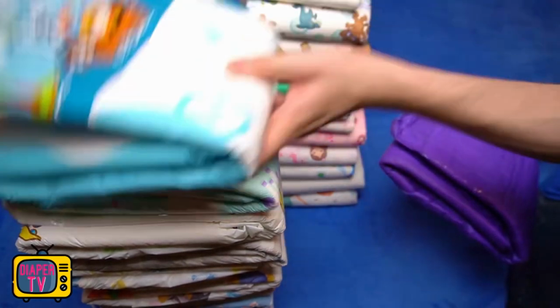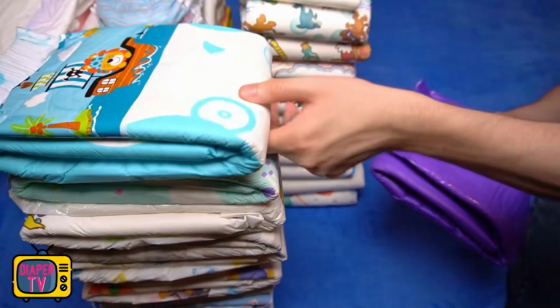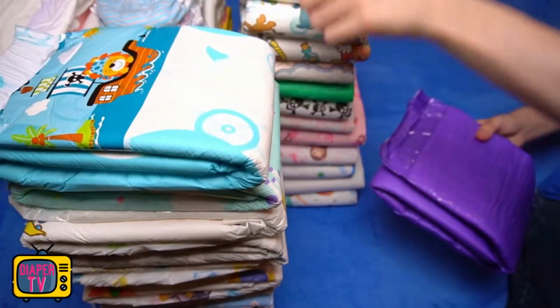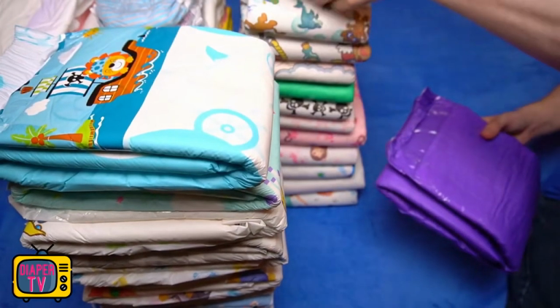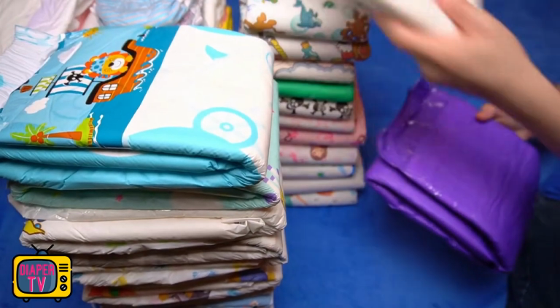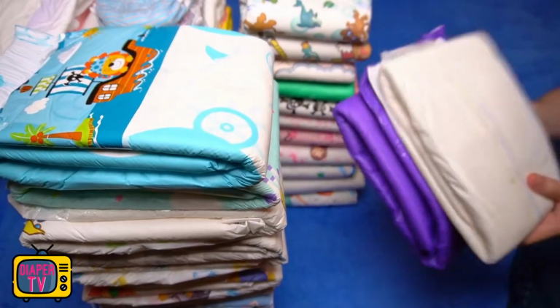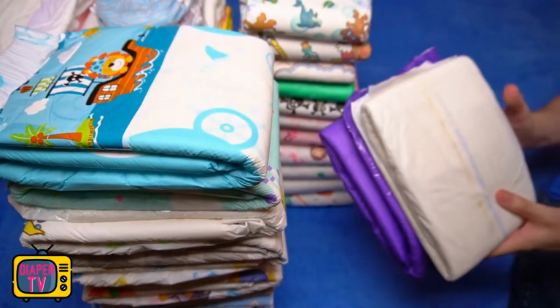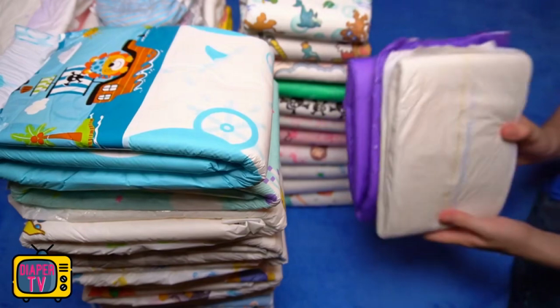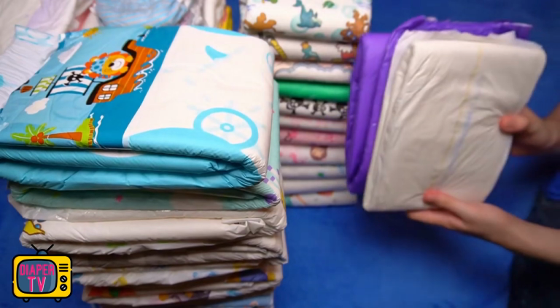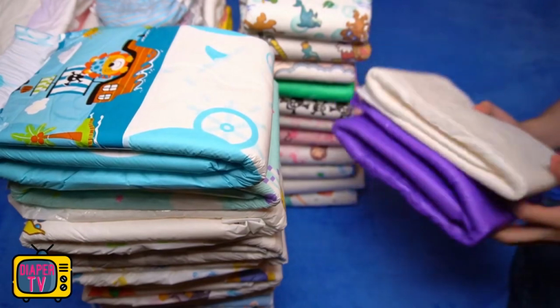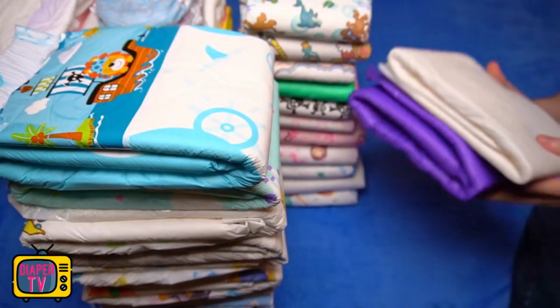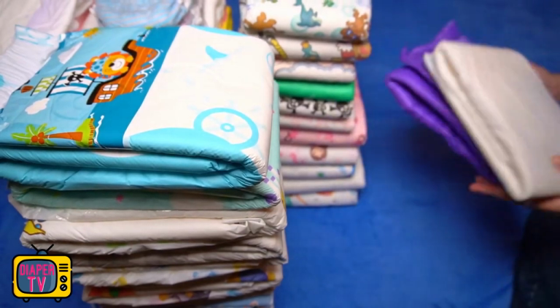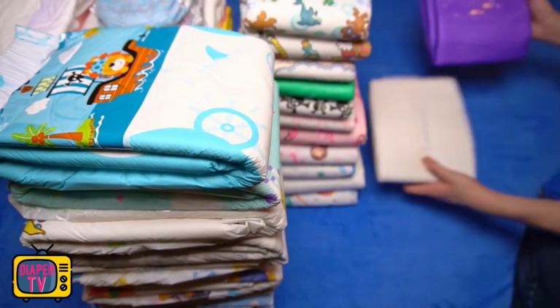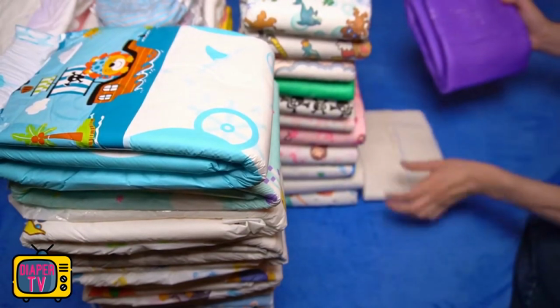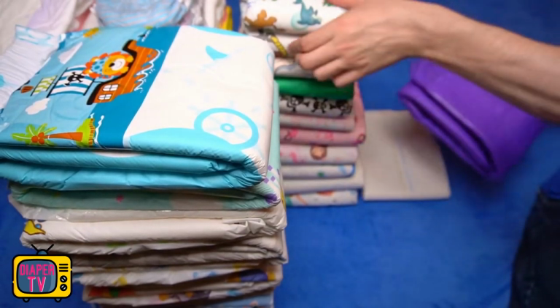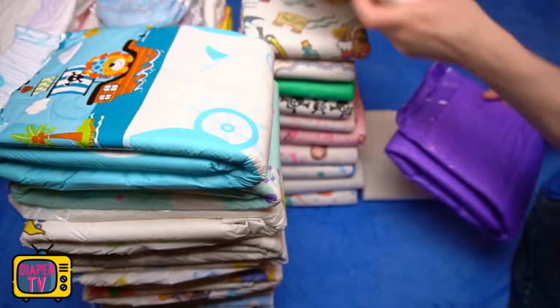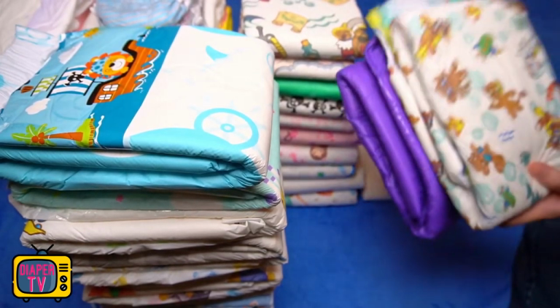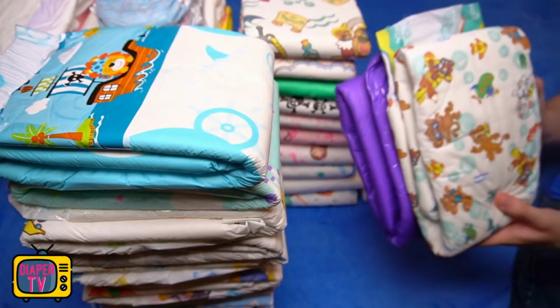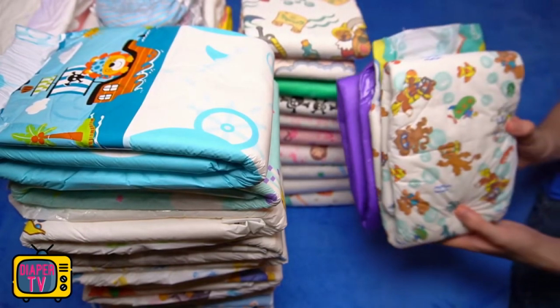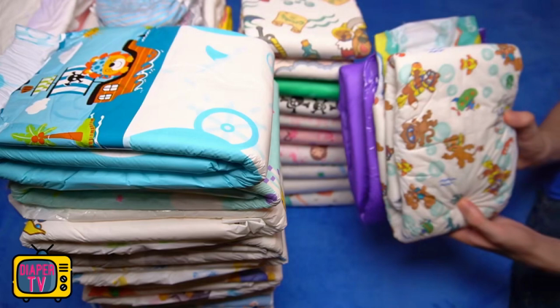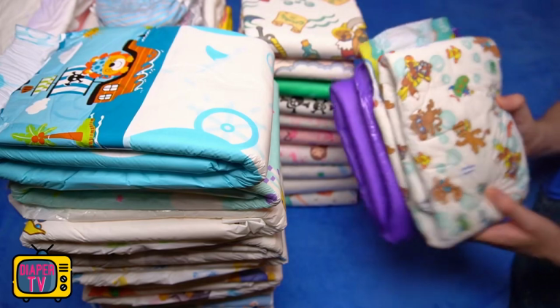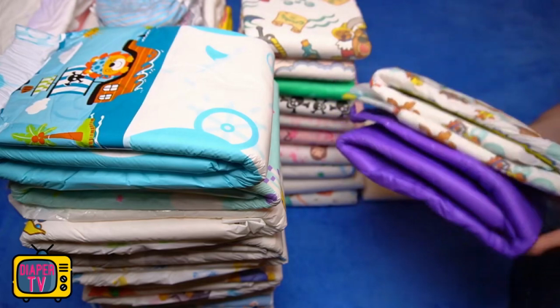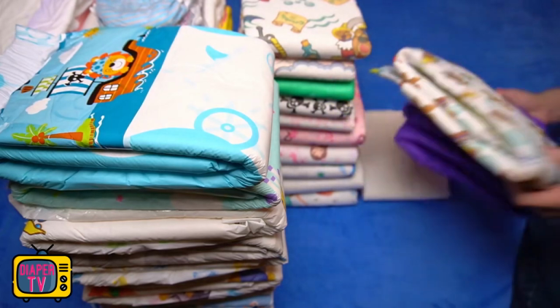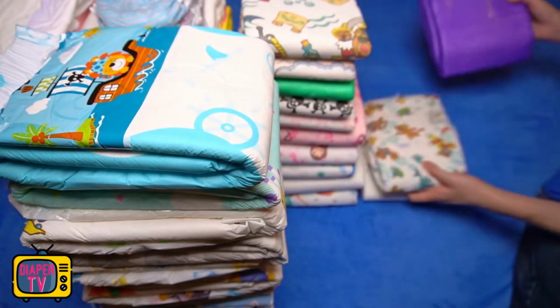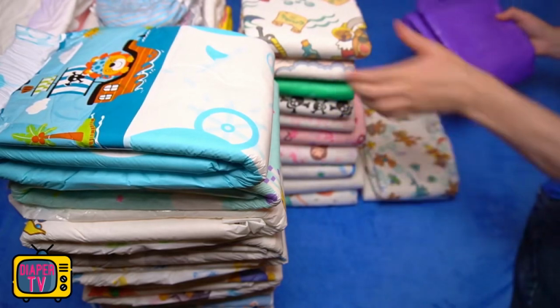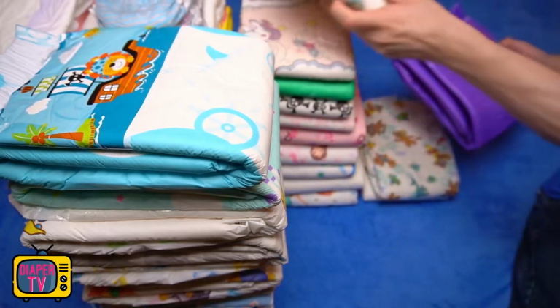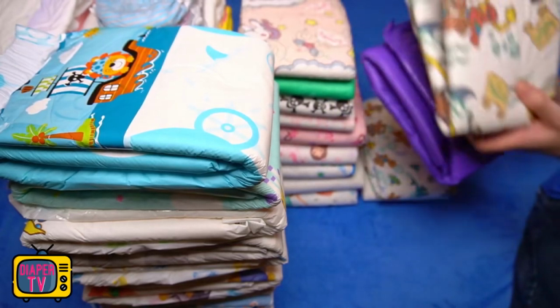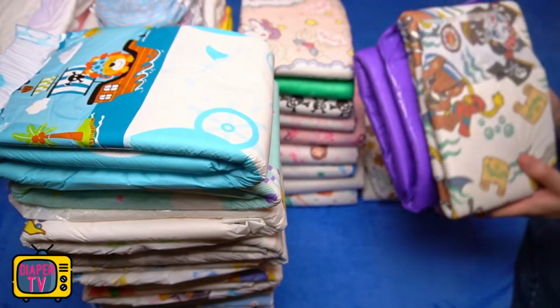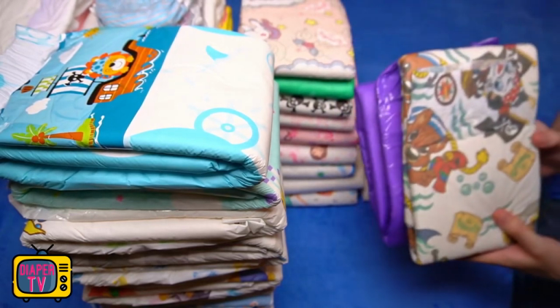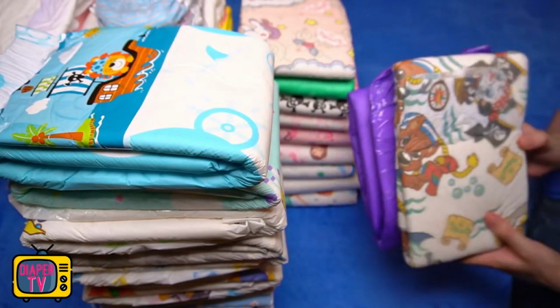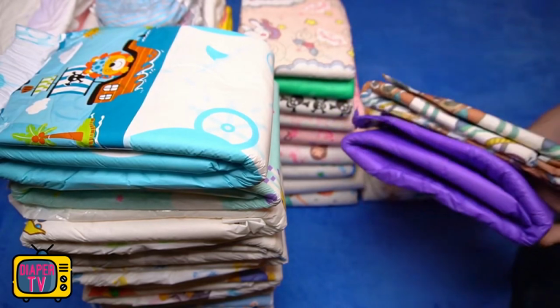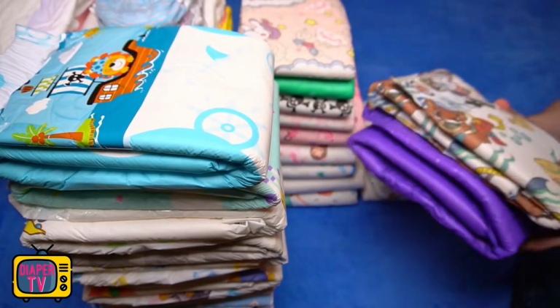Personally, I find both interesting and see the purple diaper as a nice change to the colorful printed. After all, you don't have to stay with a single design forever, but can have several diapers. So I occasionally wear this one, and then on other days again a Candy Fluff, Safari, or one of the numerous alternatives that are colorfully printed instead of monochrome.